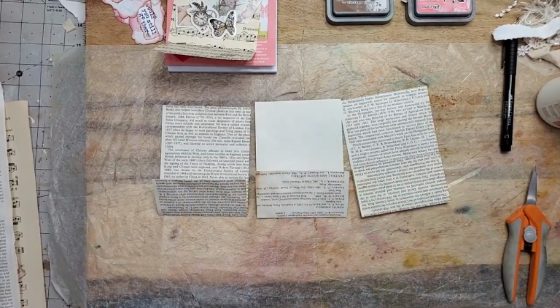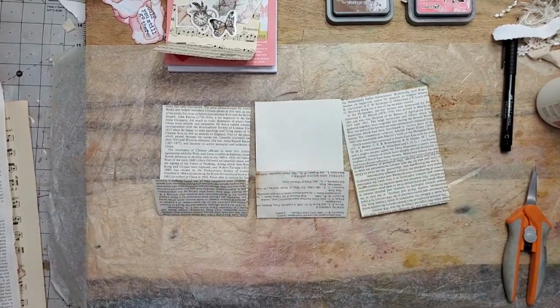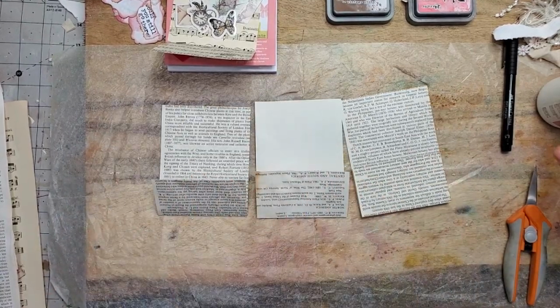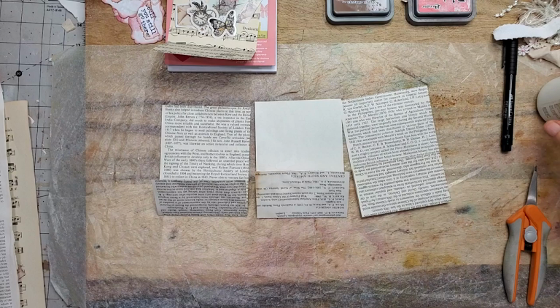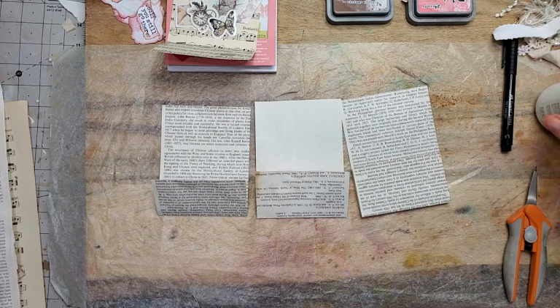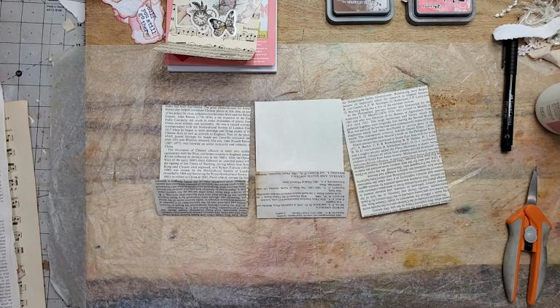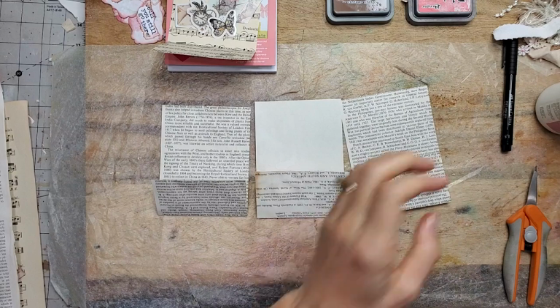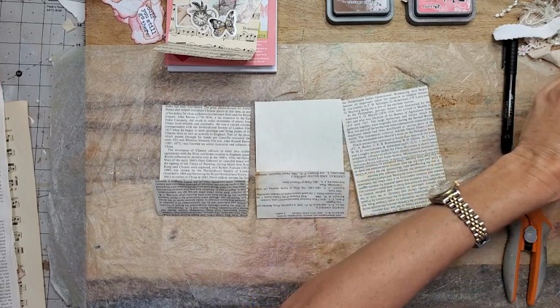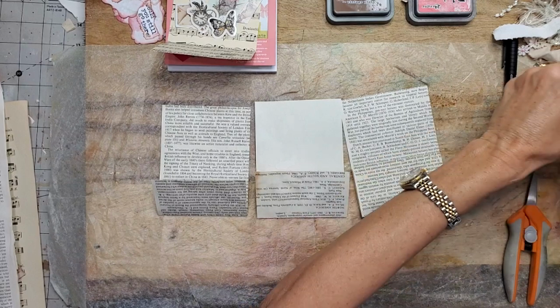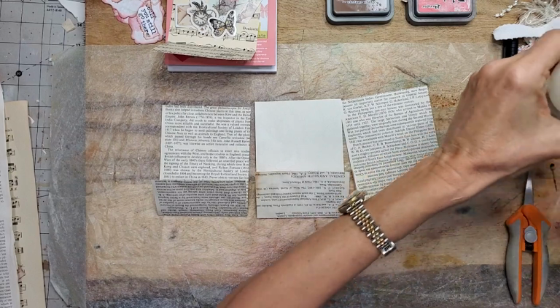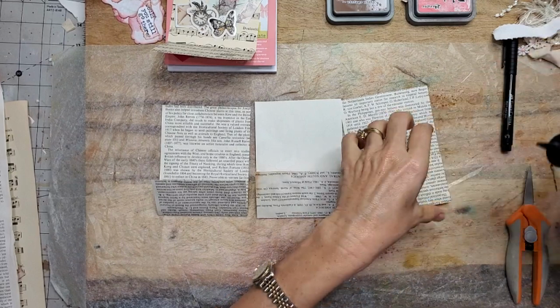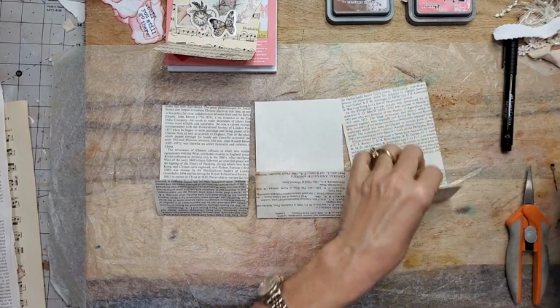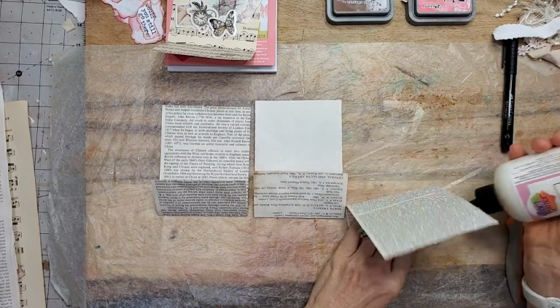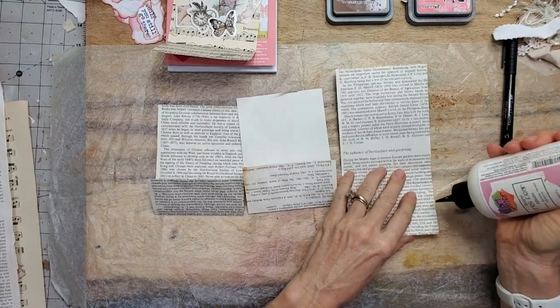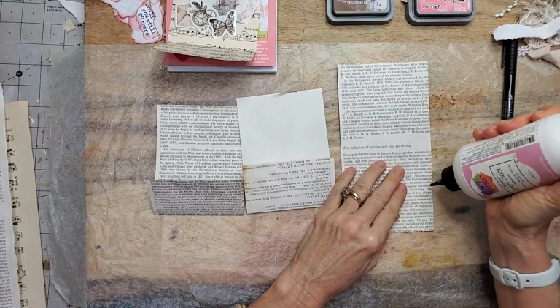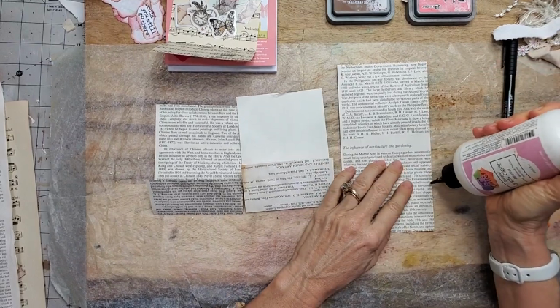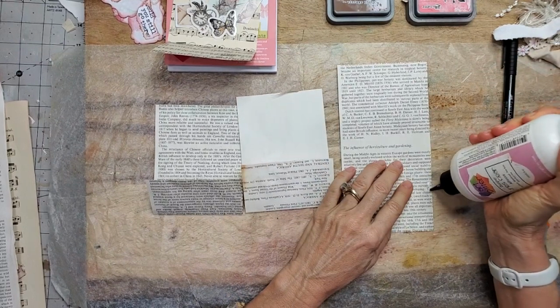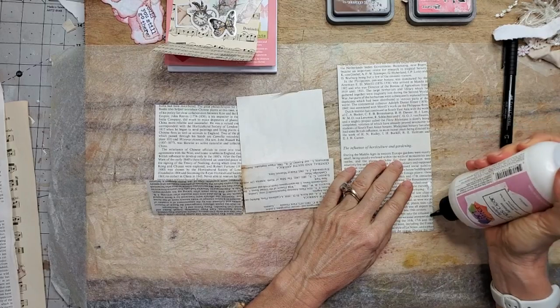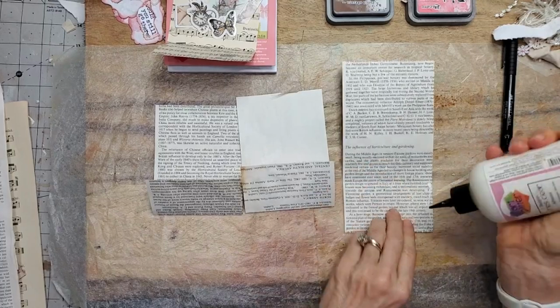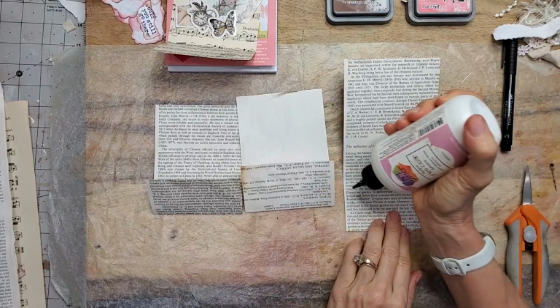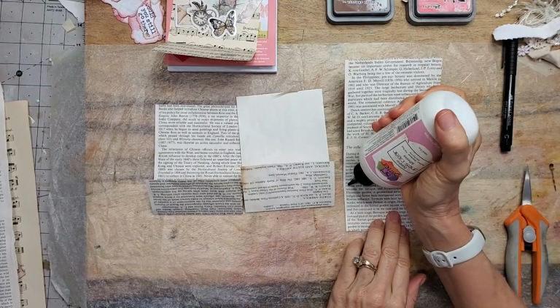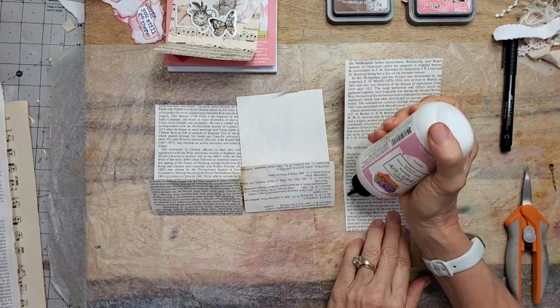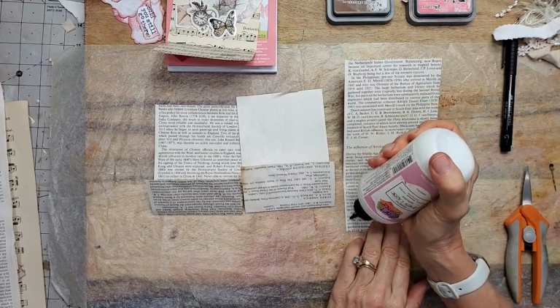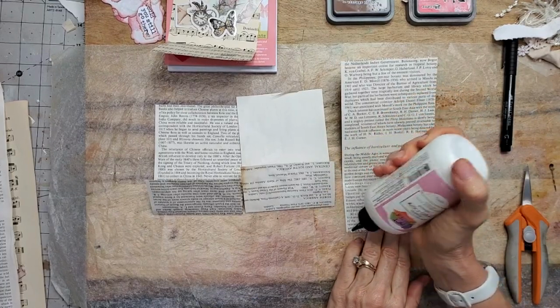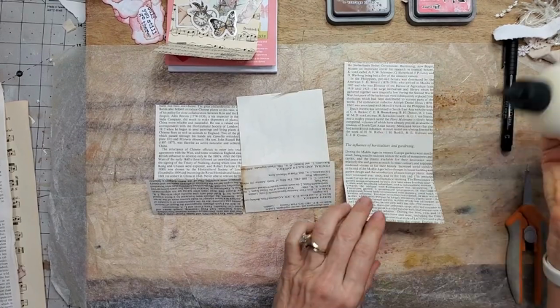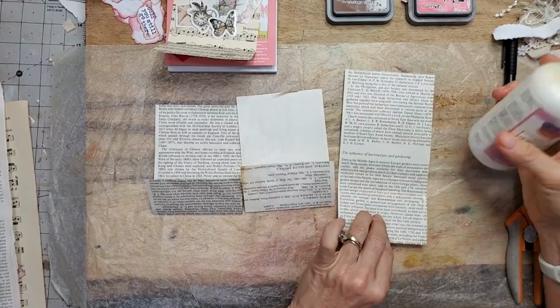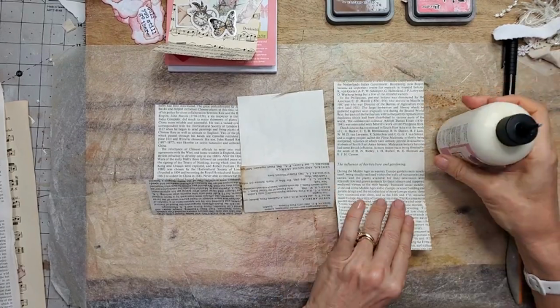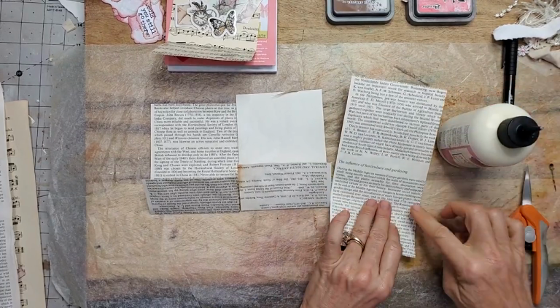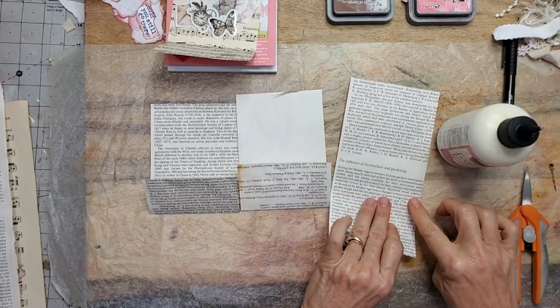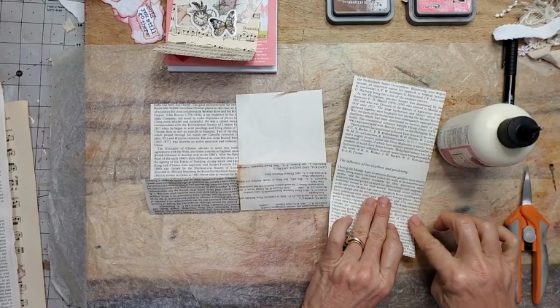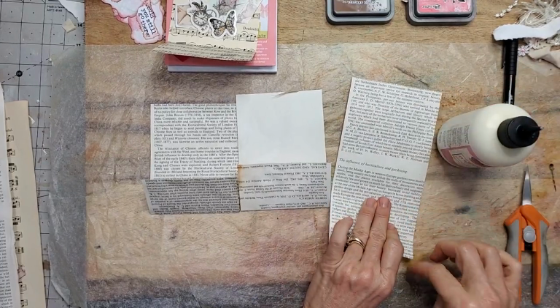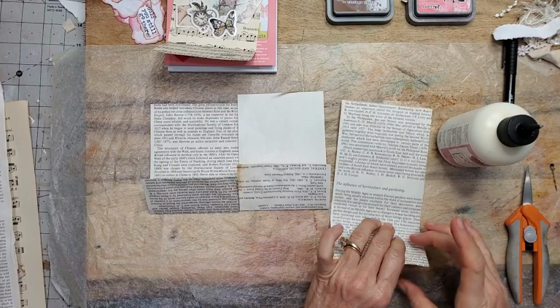So we have those, and all you're going to do is glue the little flaps together. I just used little tiny bits of glue. If you seem to get too much, use your finger.